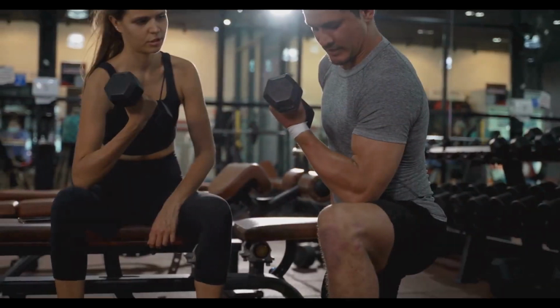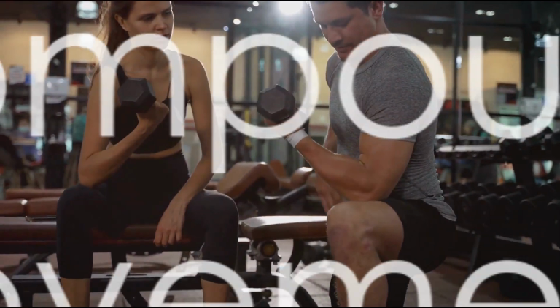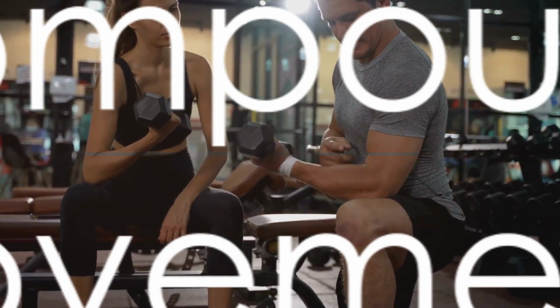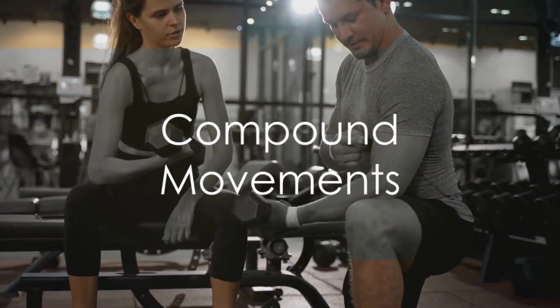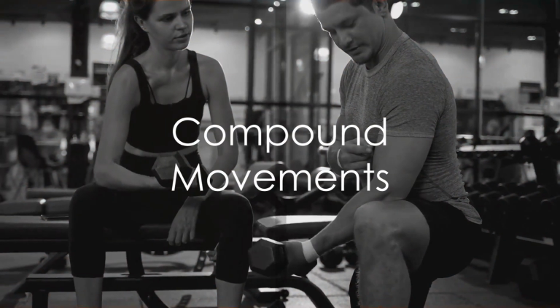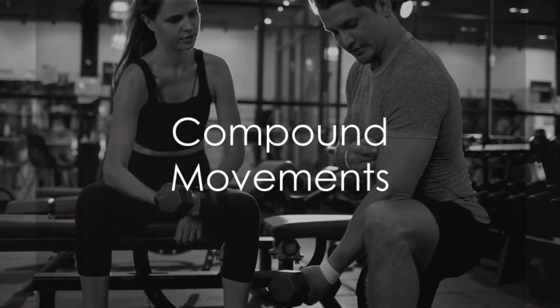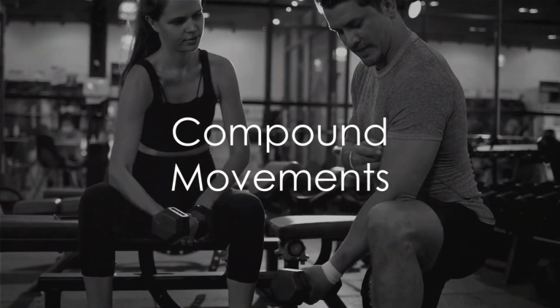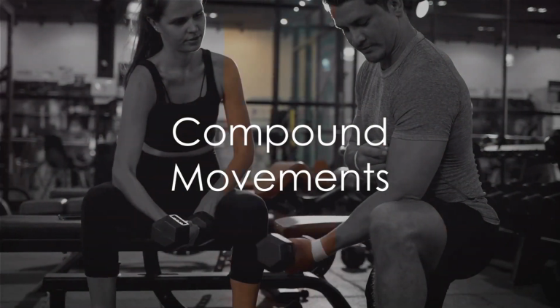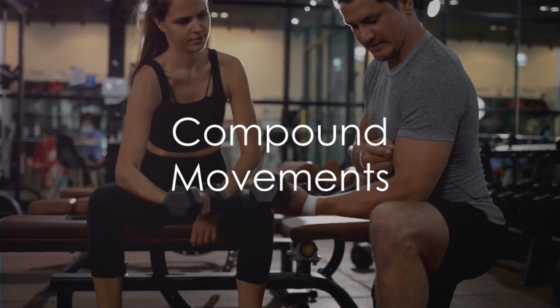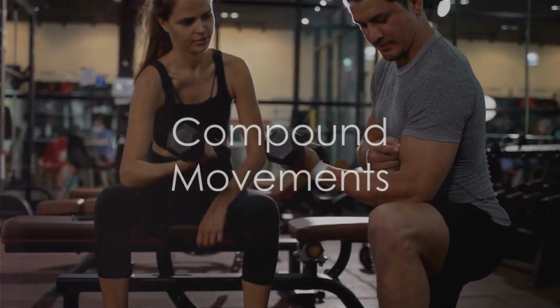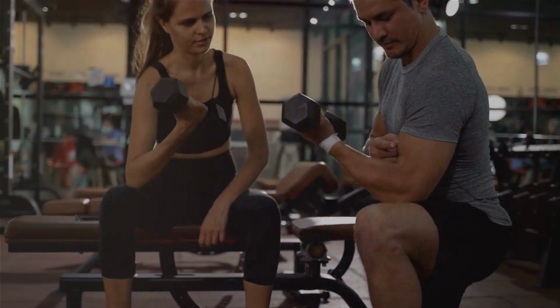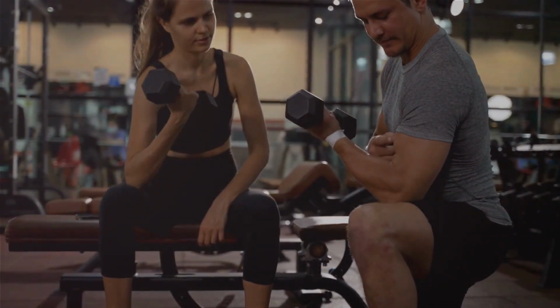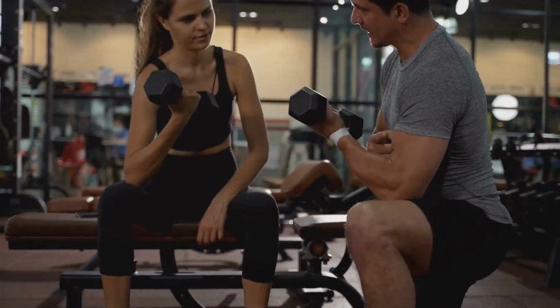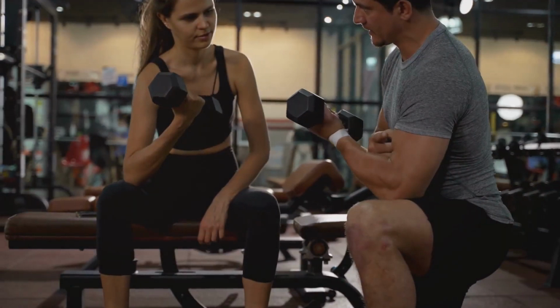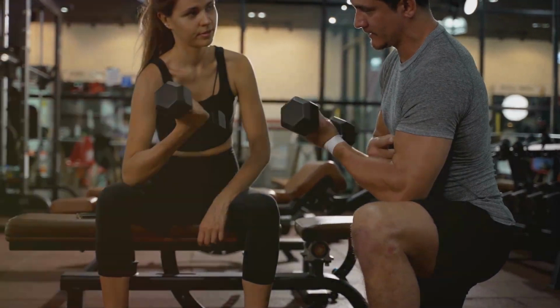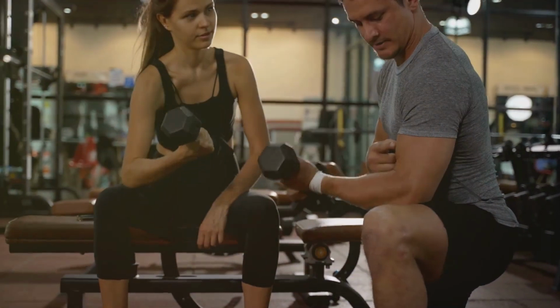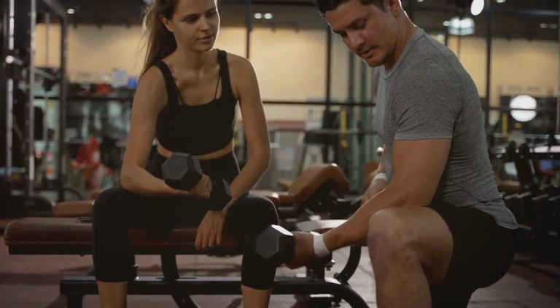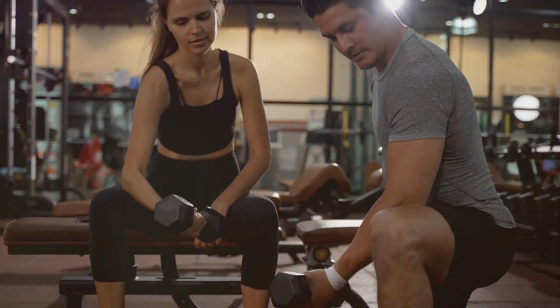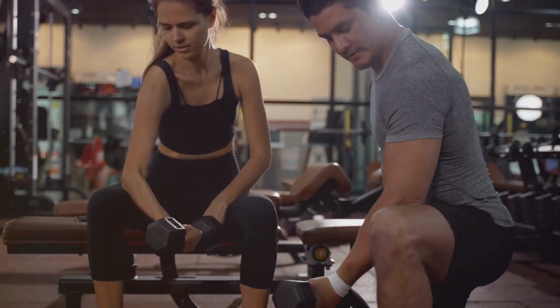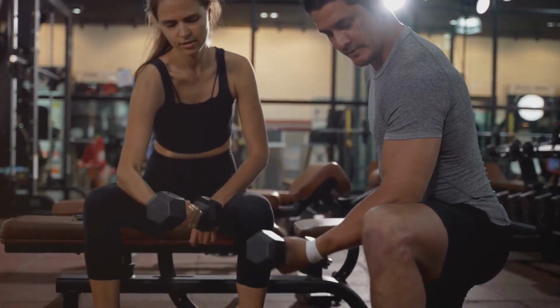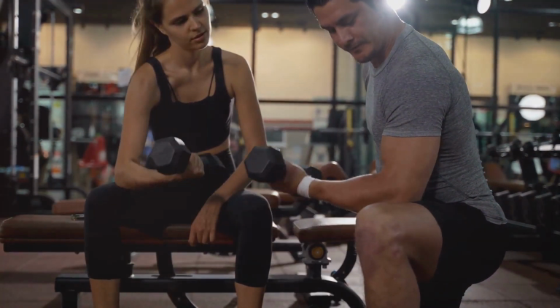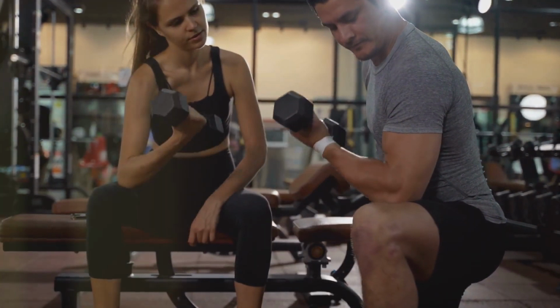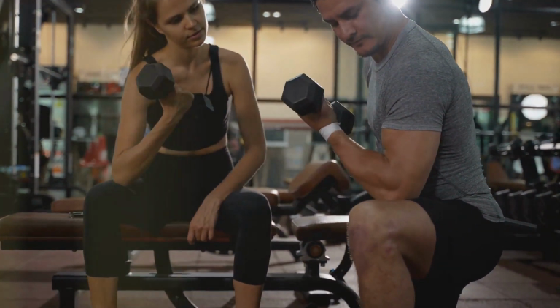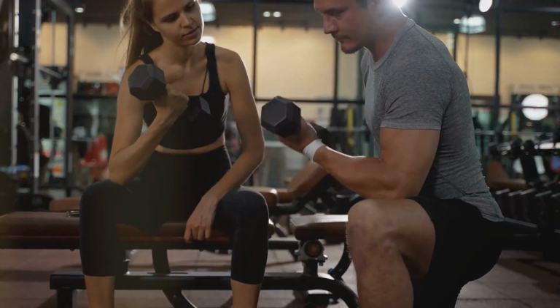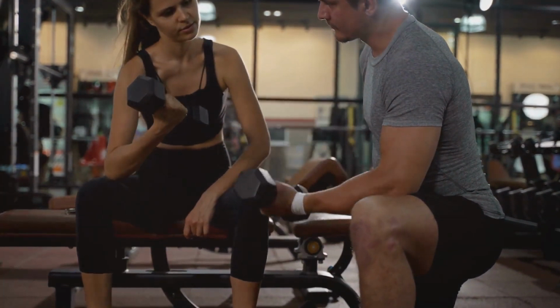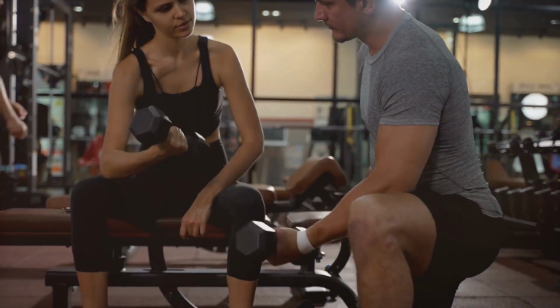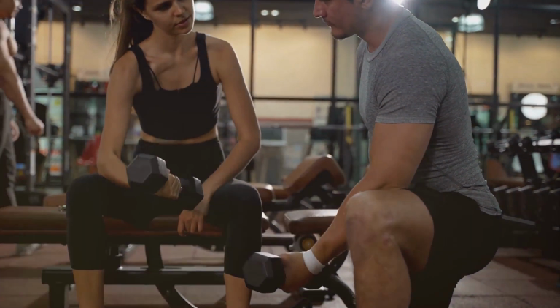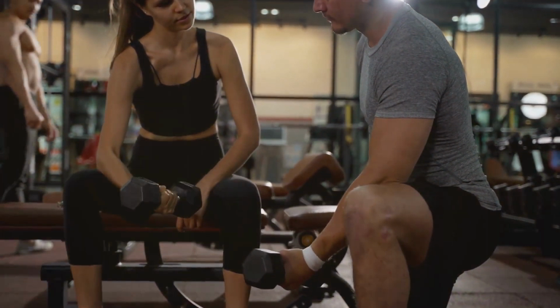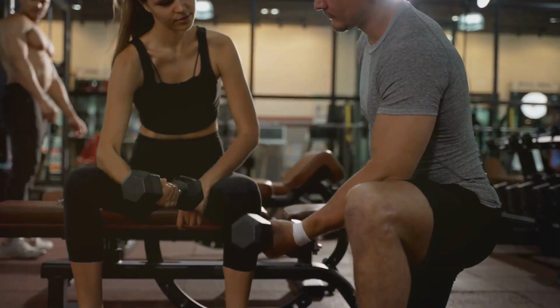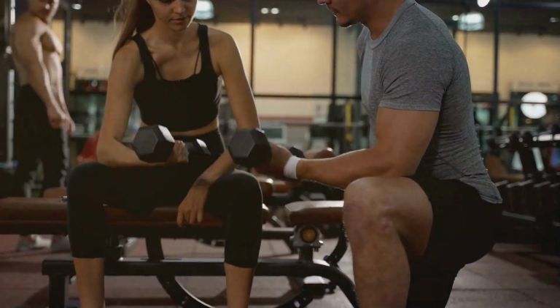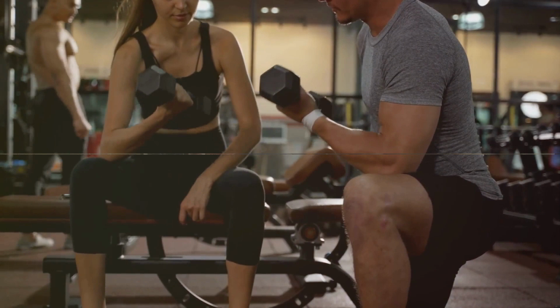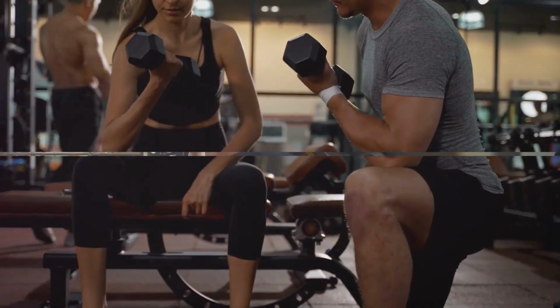Hack number four is about compound movements. Make the most of your workout with exercises like squats and deadlifts. These target multiple muscle groups, giving you a comprehensive workout.